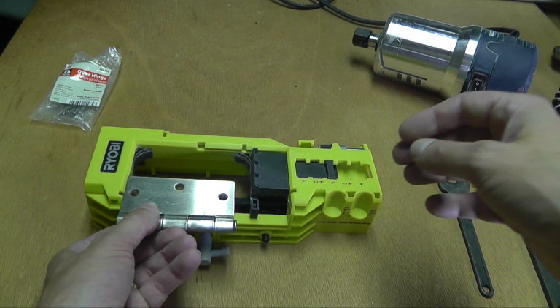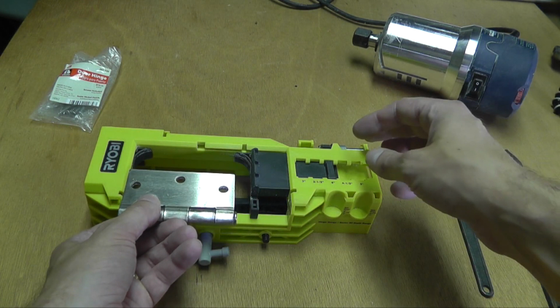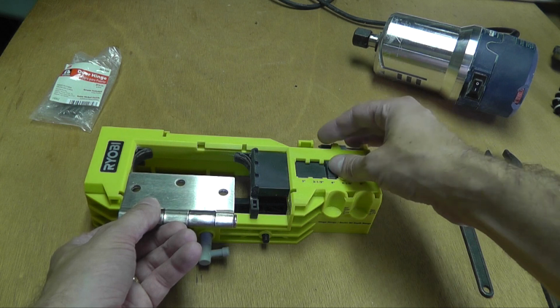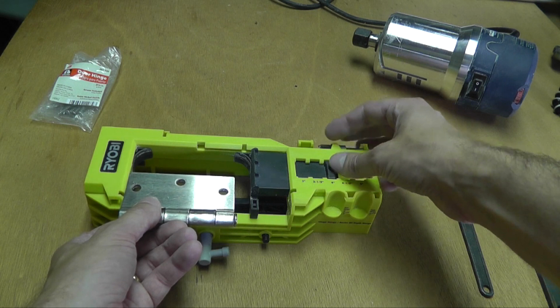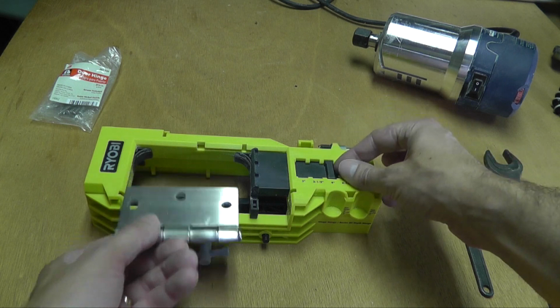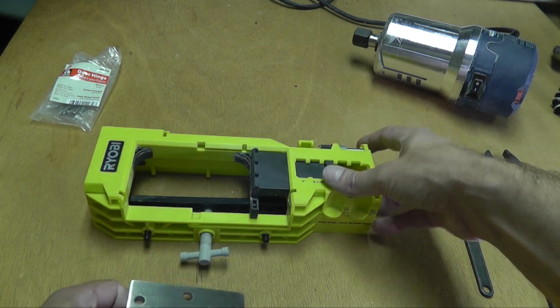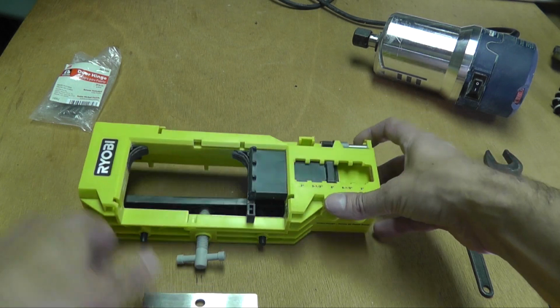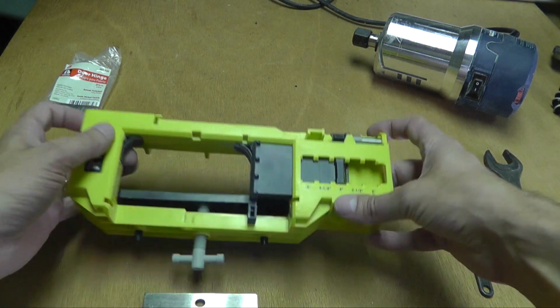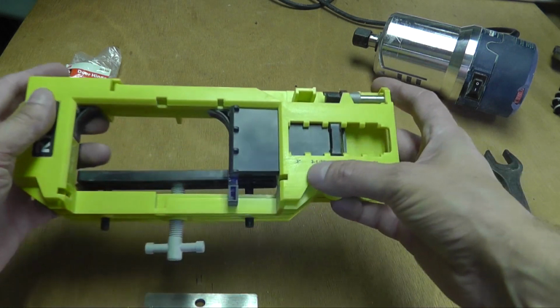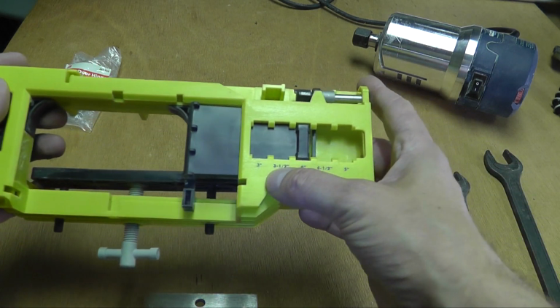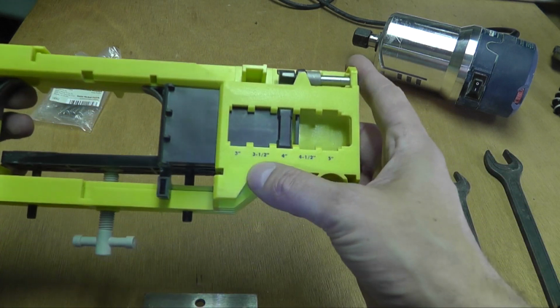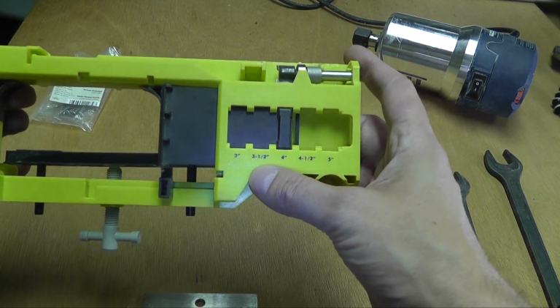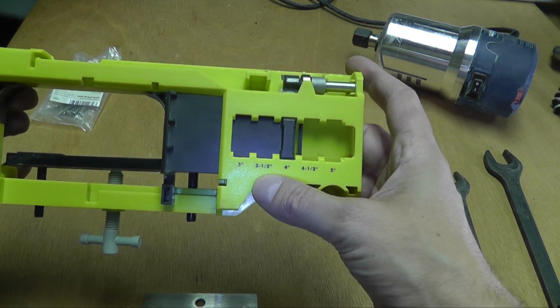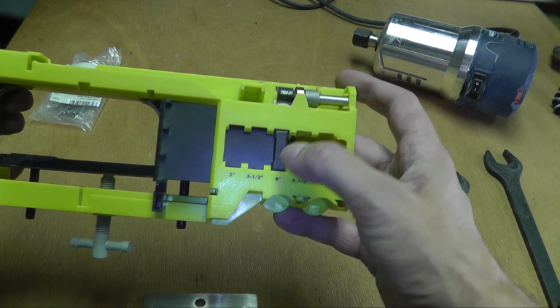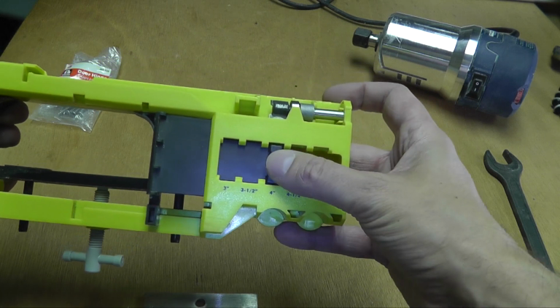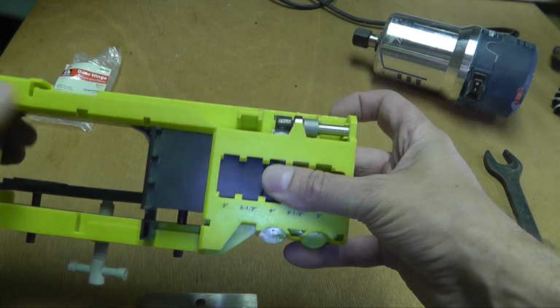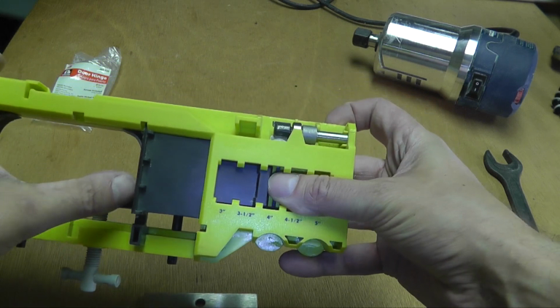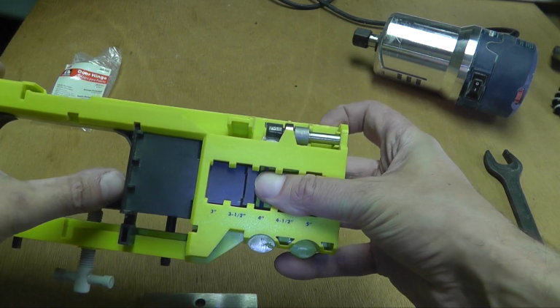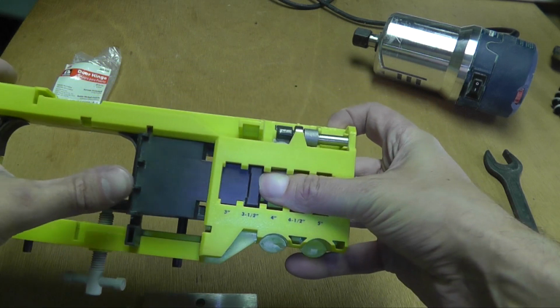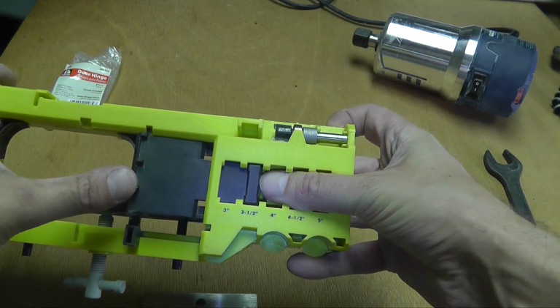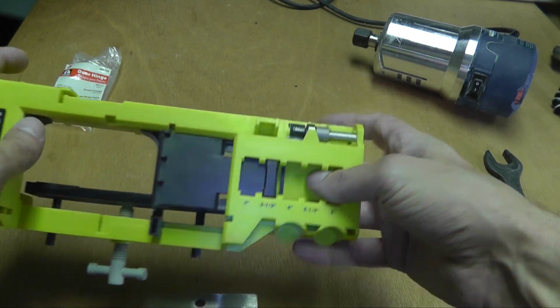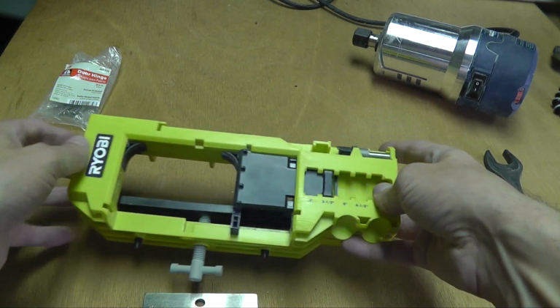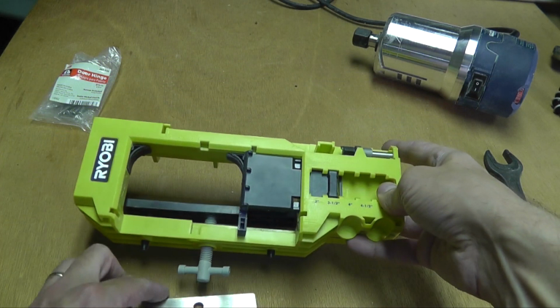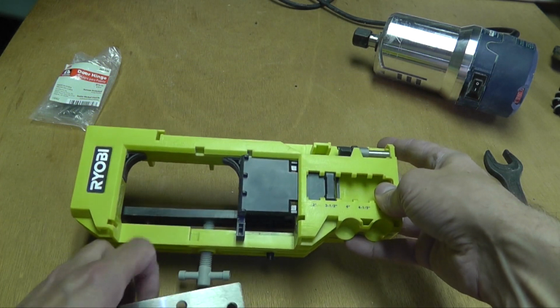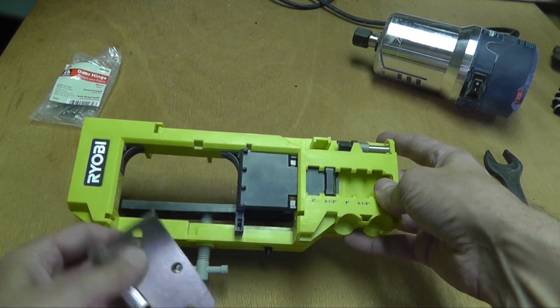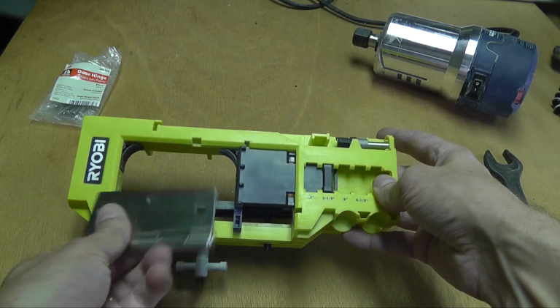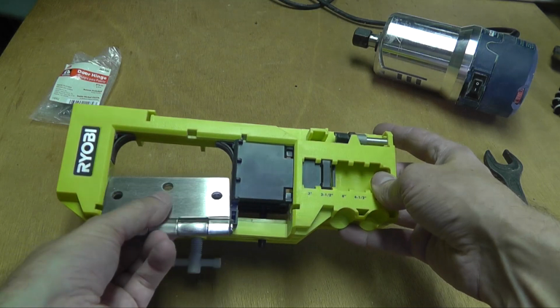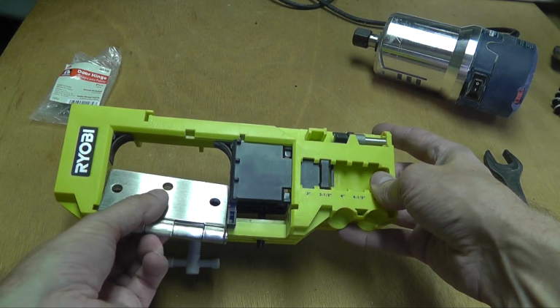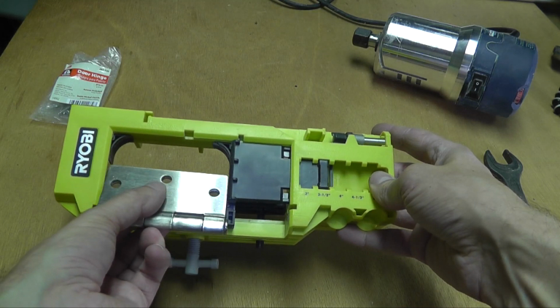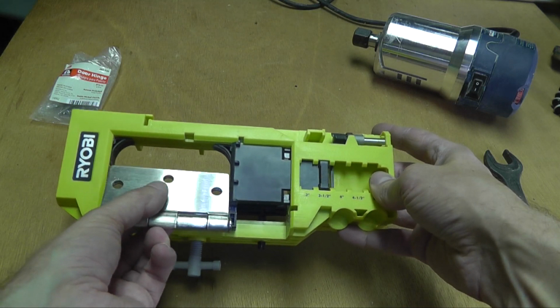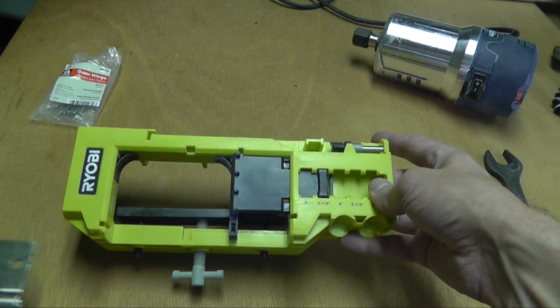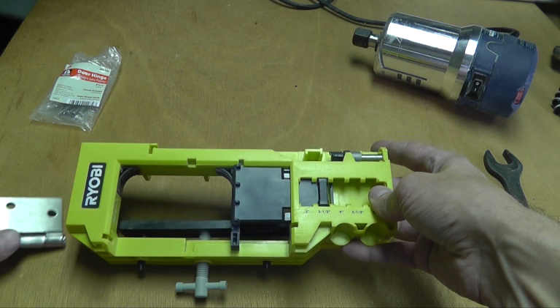So first I need to adjust the jig here. See, this is compatible to different sizes. I'm going to move this over to the left to exactly three and a half inch and you see this will fit.